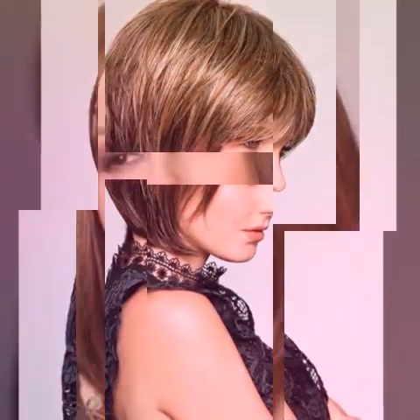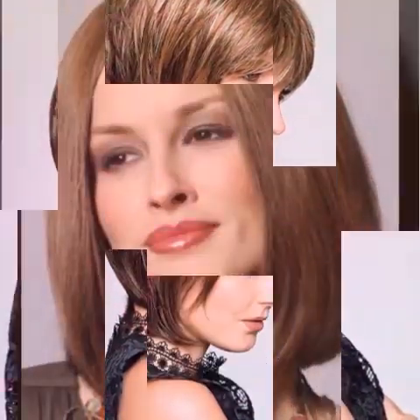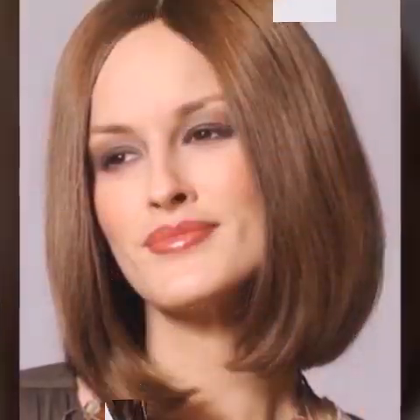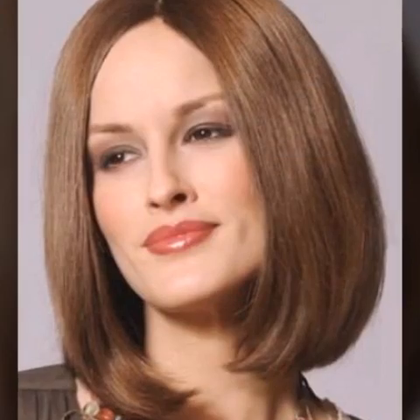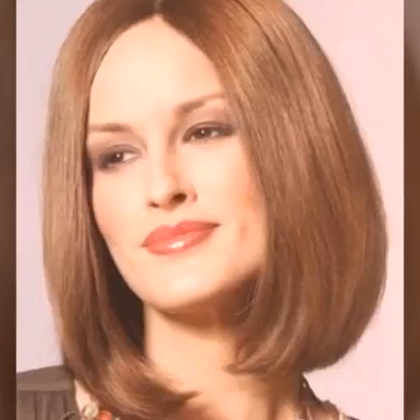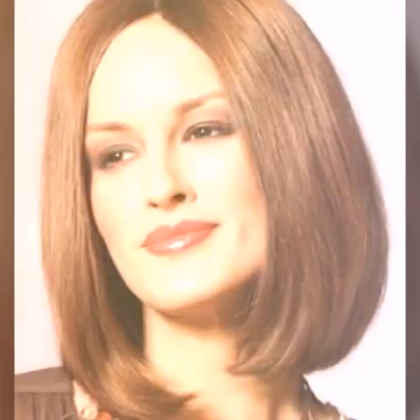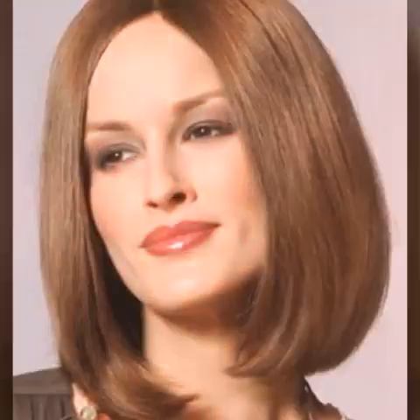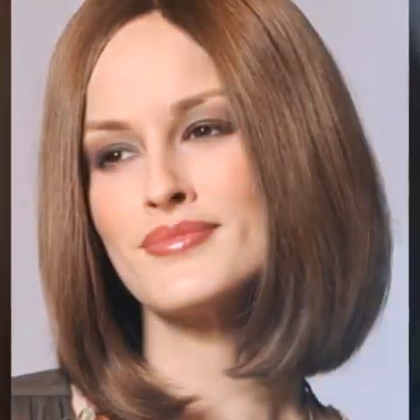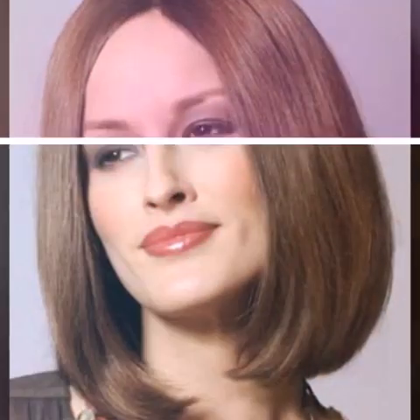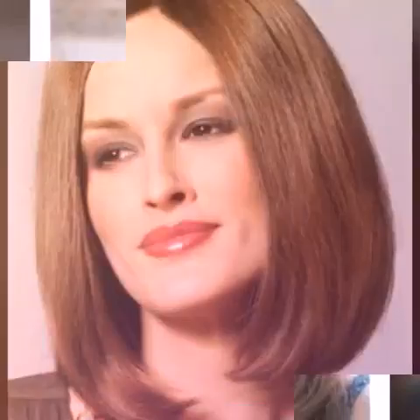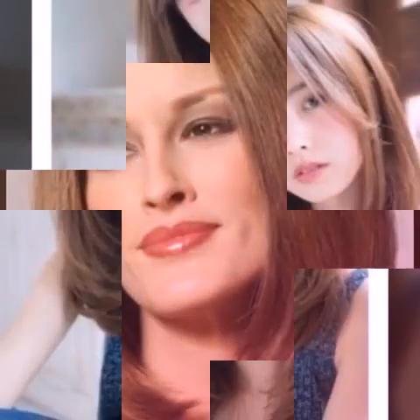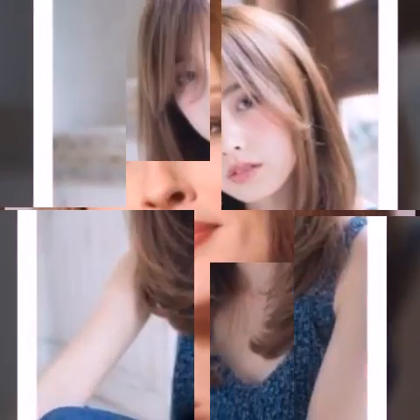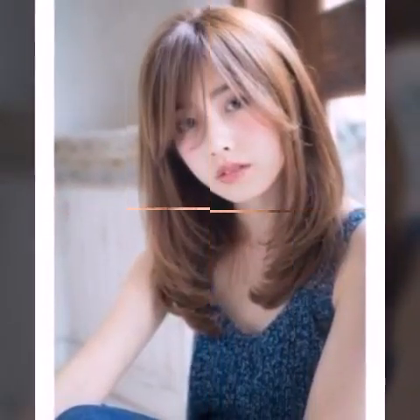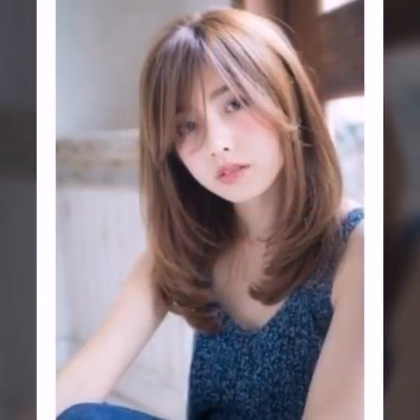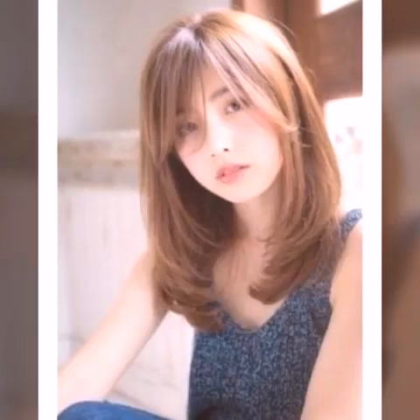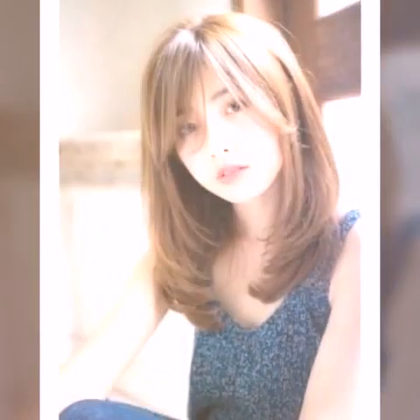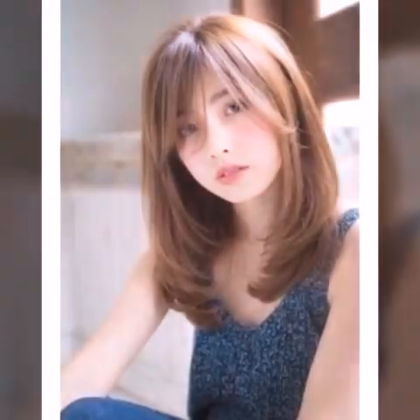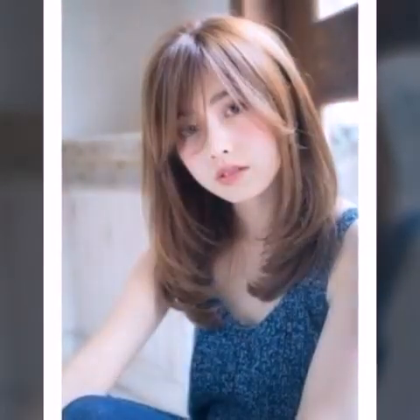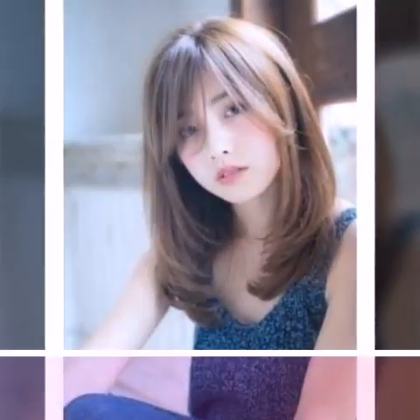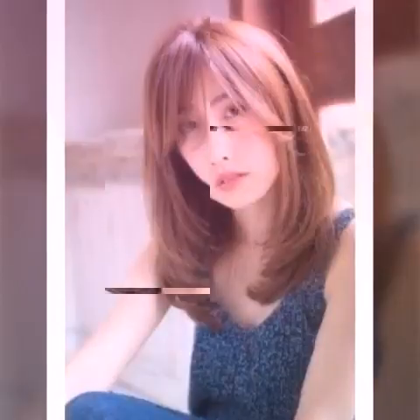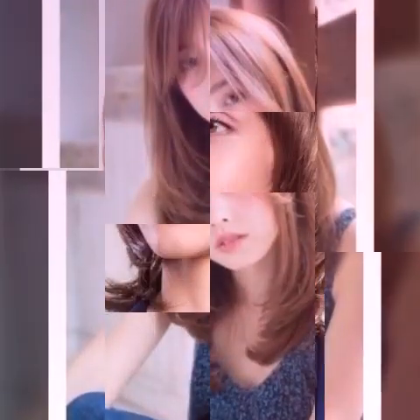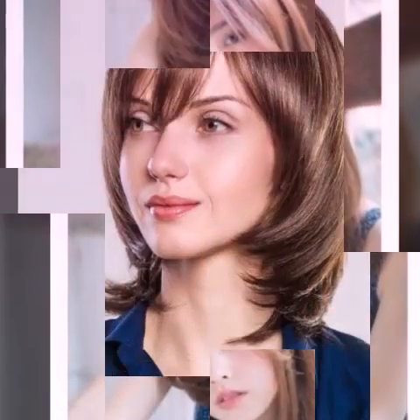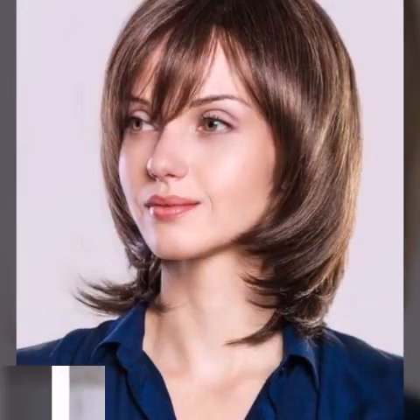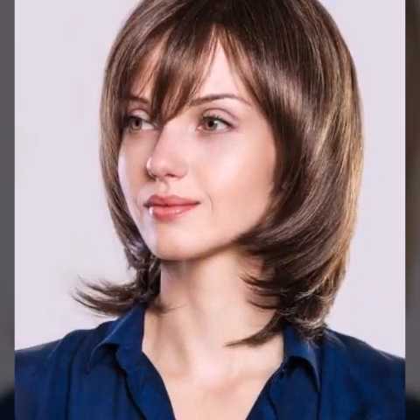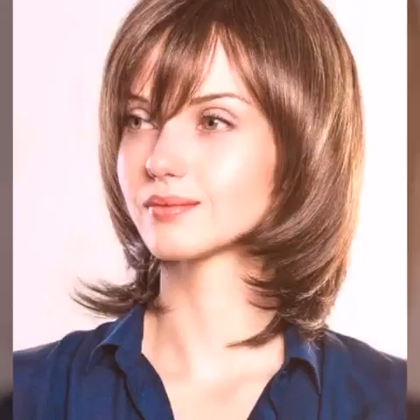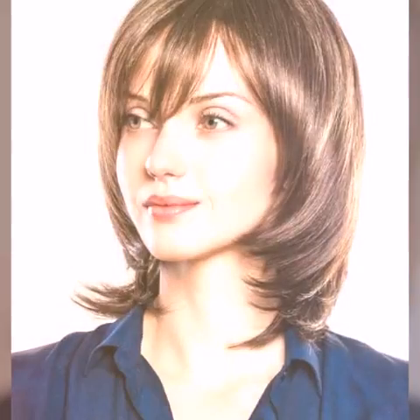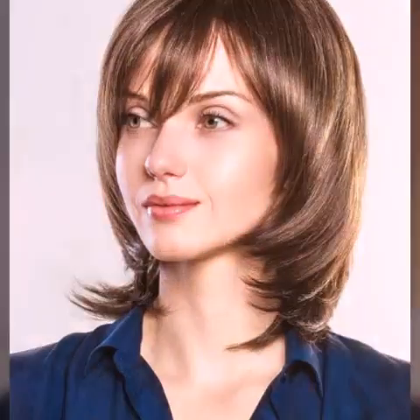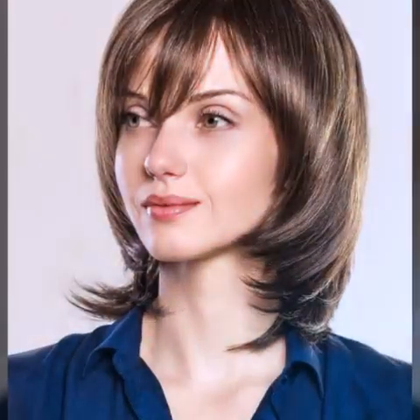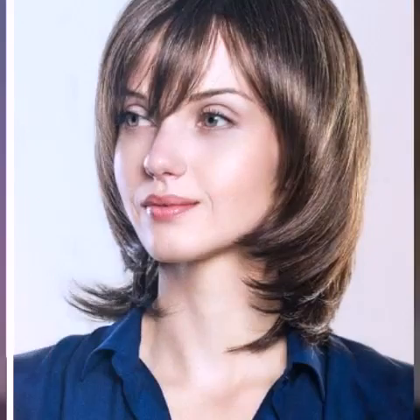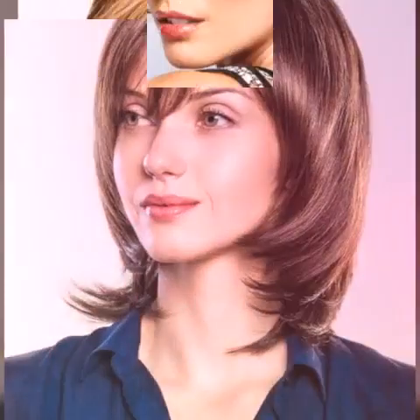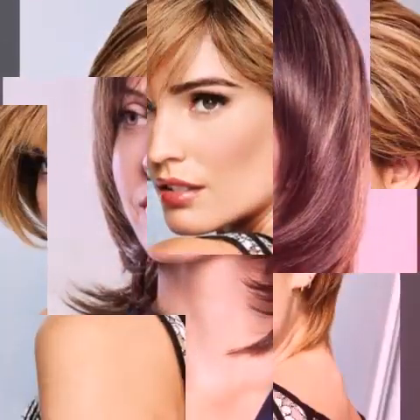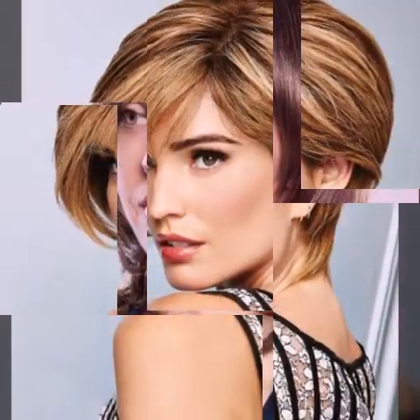Use a hair serum to tame frizz. If you have frizzy hair, a hair serum can help. Look for a serum that contains silicone, which will help smooth your hair and control frizz.